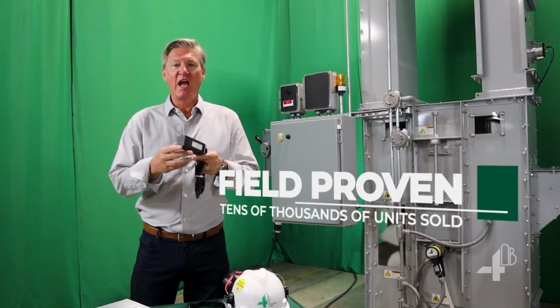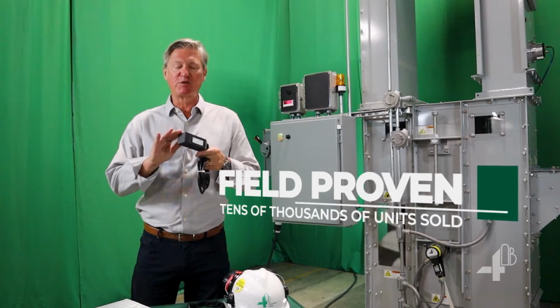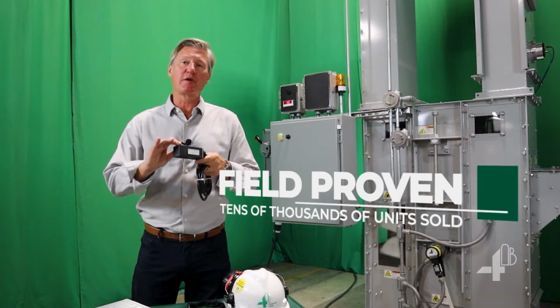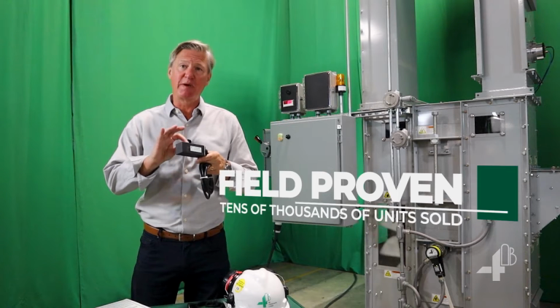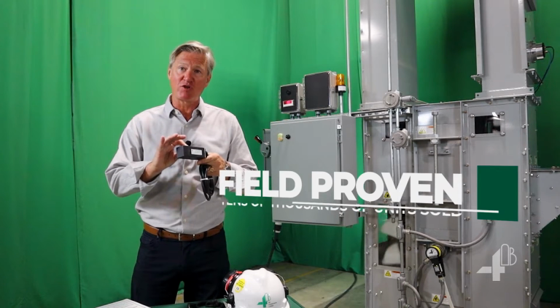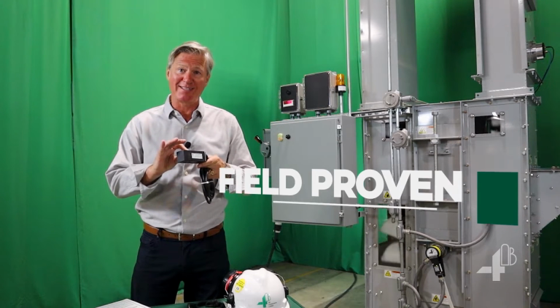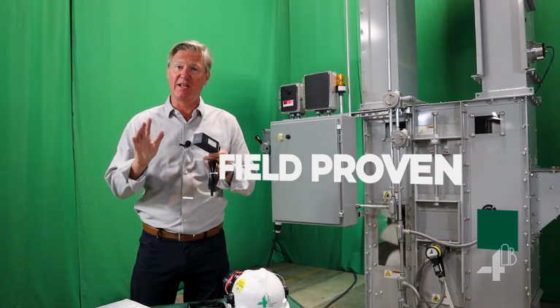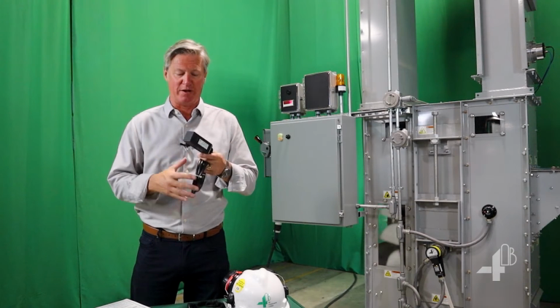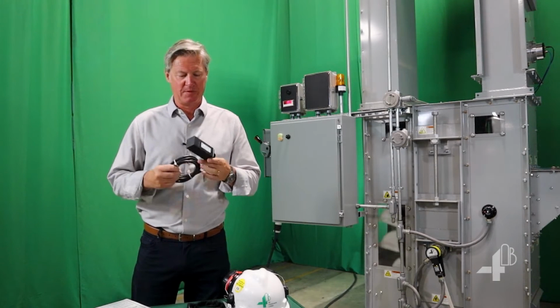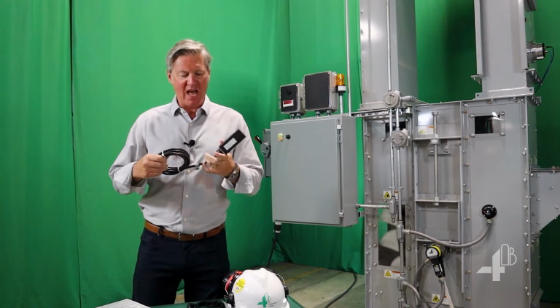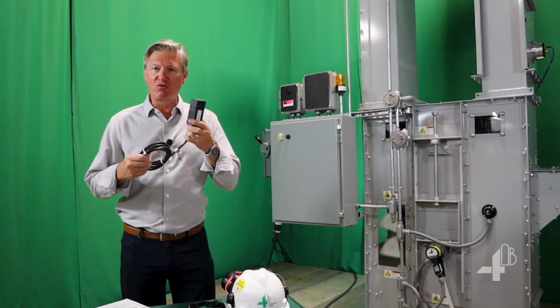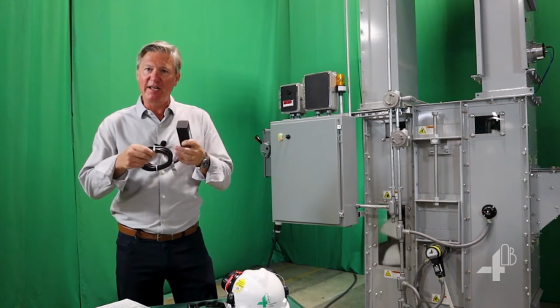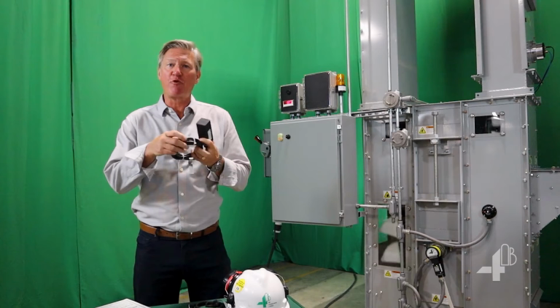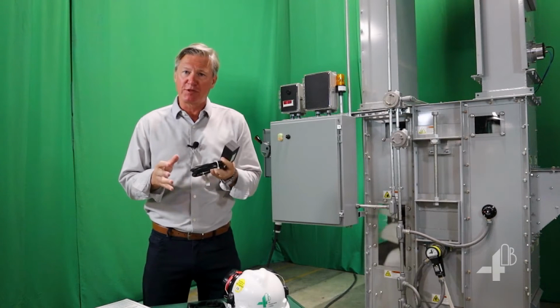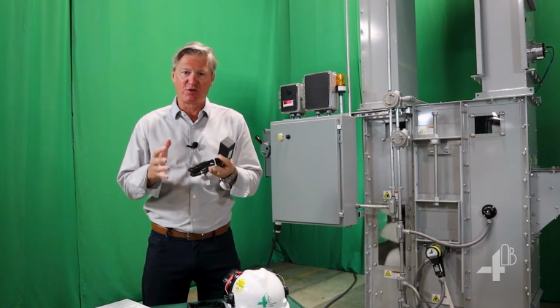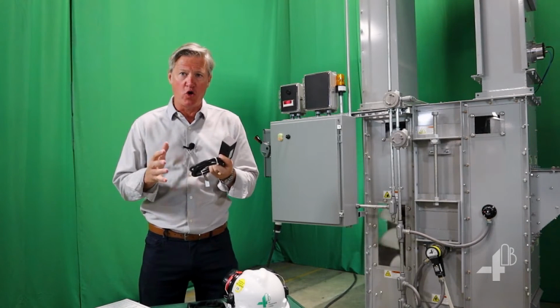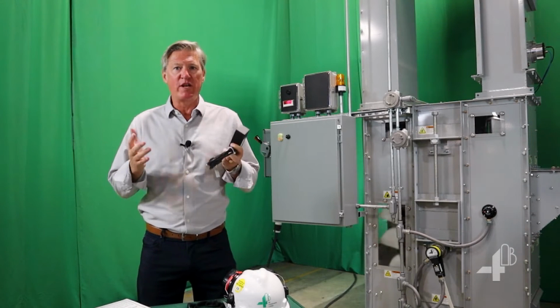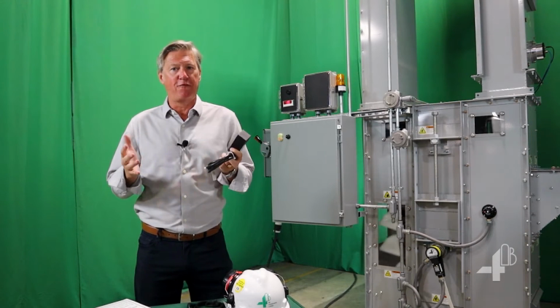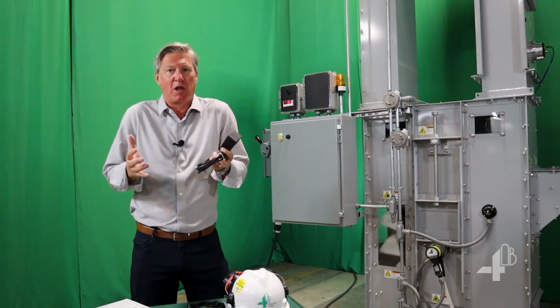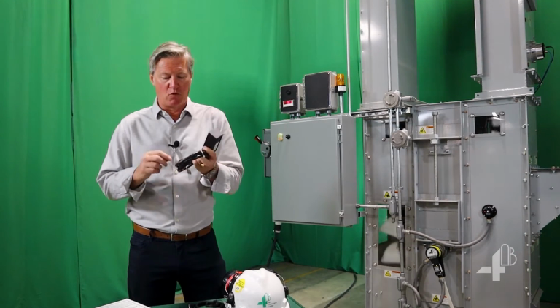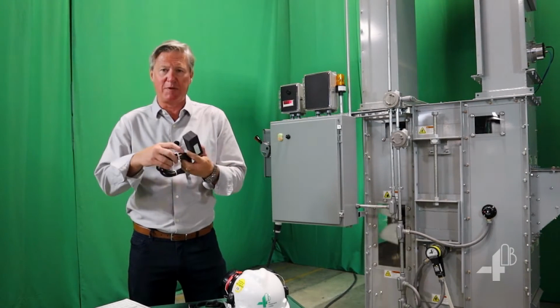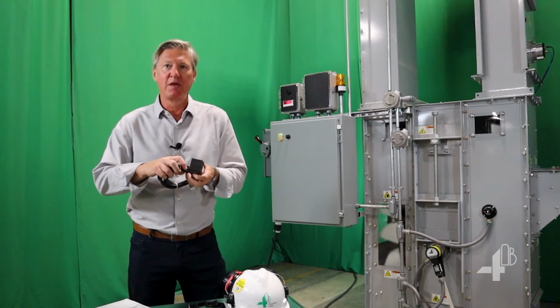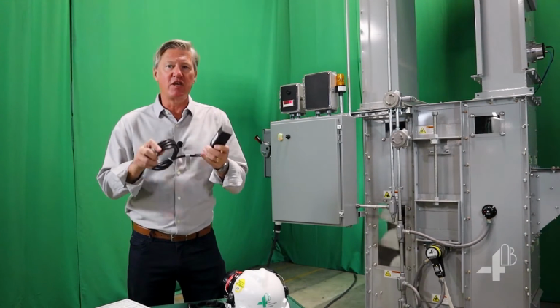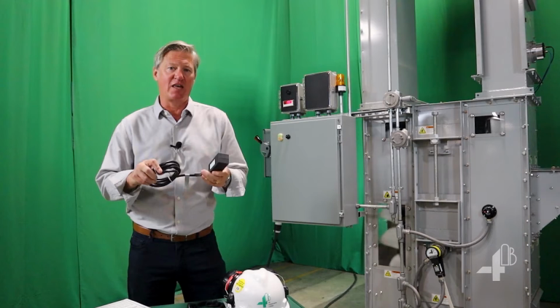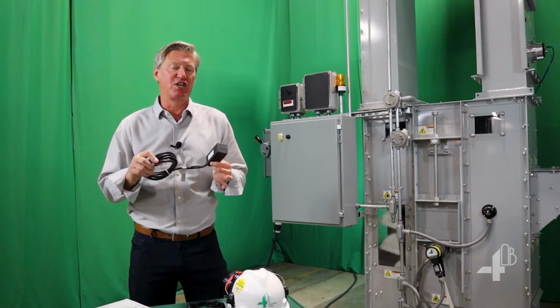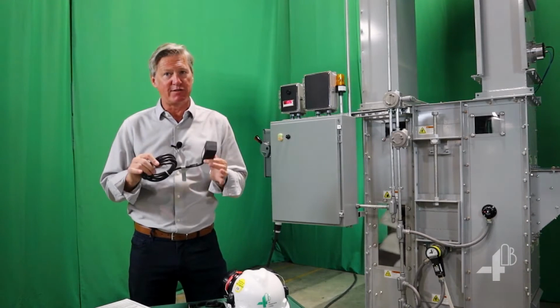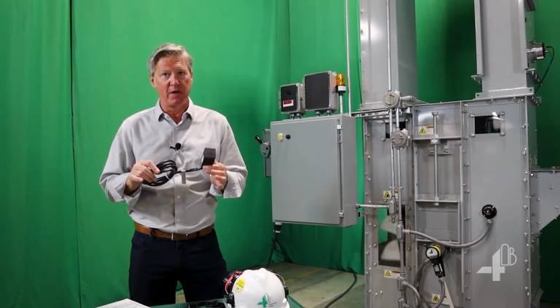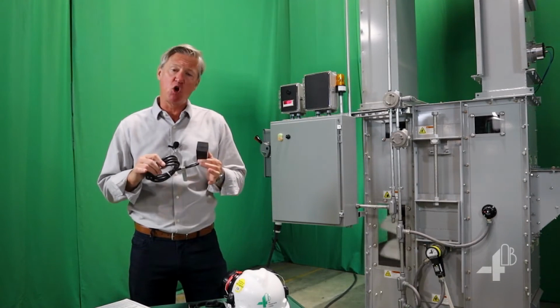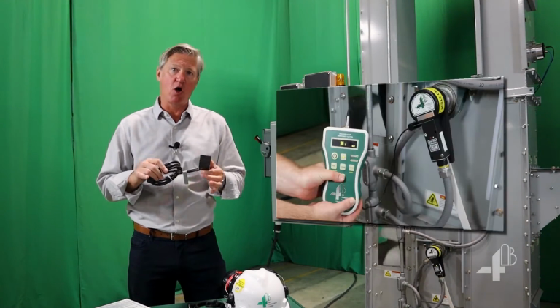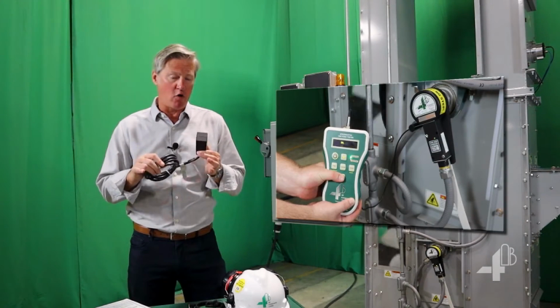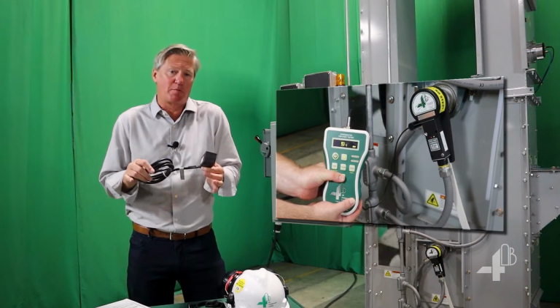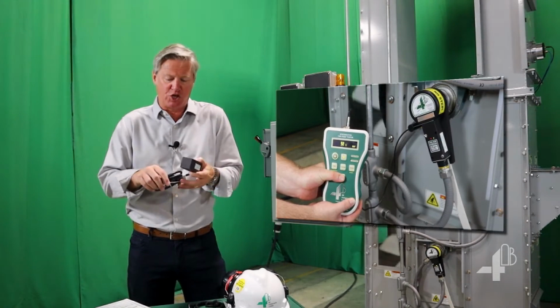It is the most popular speed monitoring device in the industry. The M800 provides three output signals to warn when a shaft falls below normal running speed, giving the user an indication of belt slip, slowdown, or other trouble with the machine.